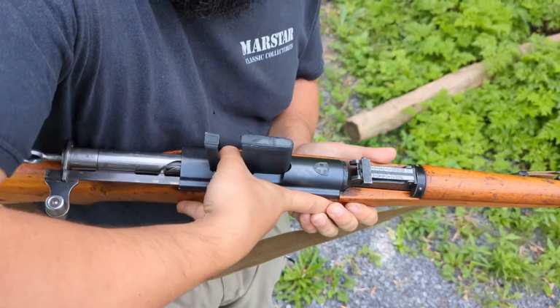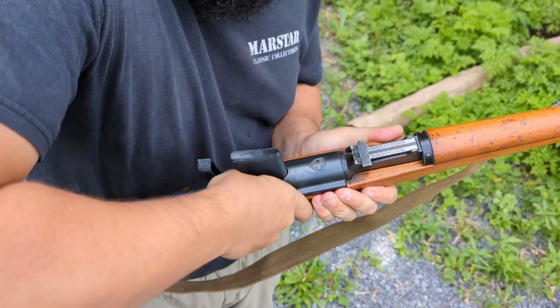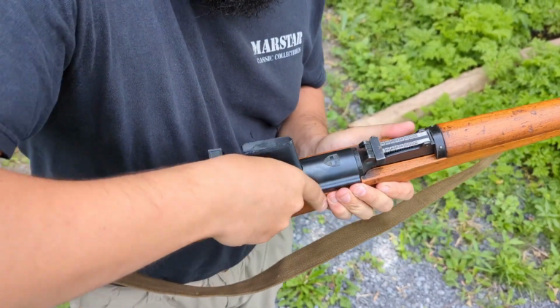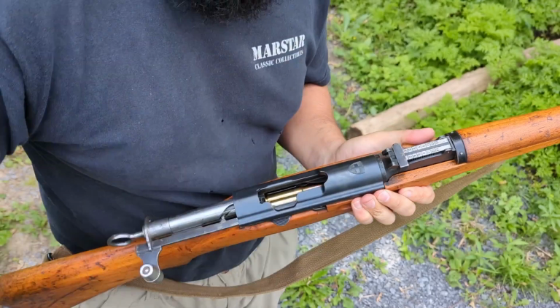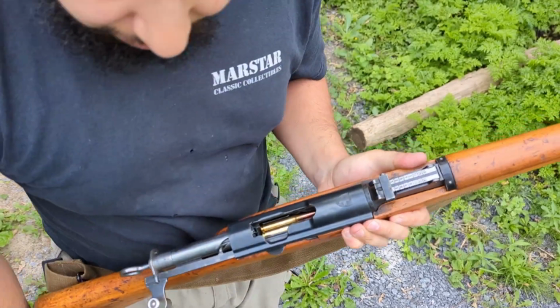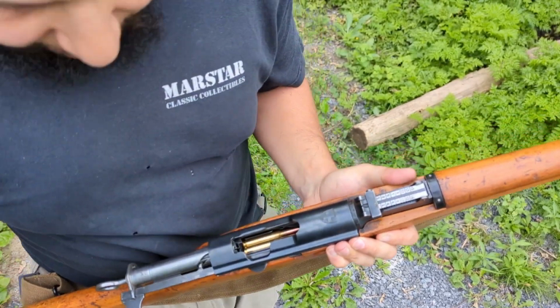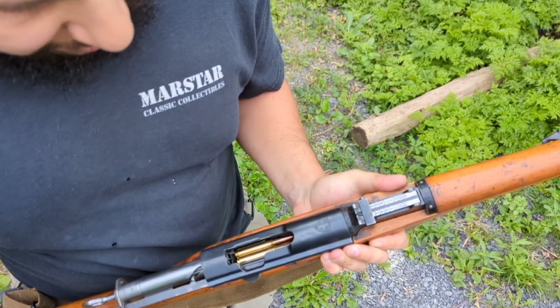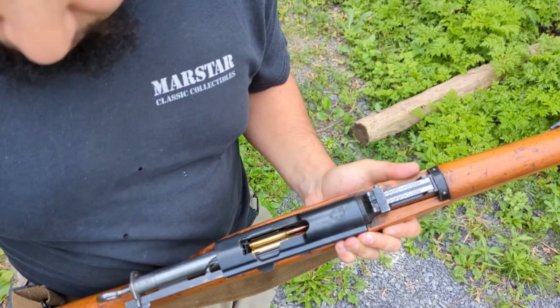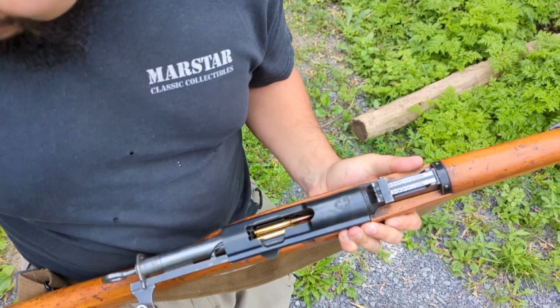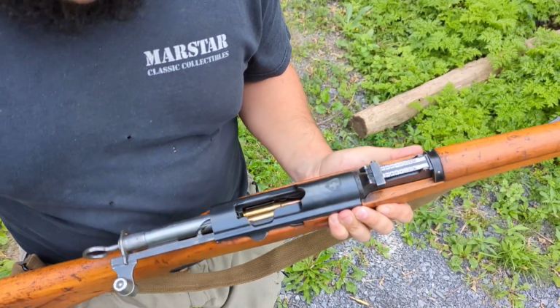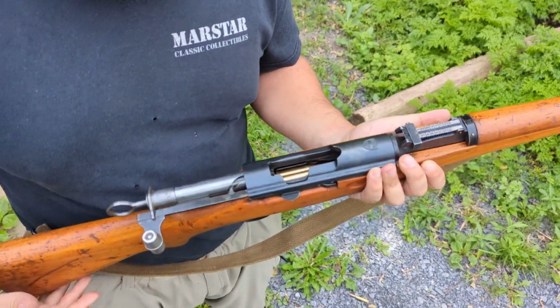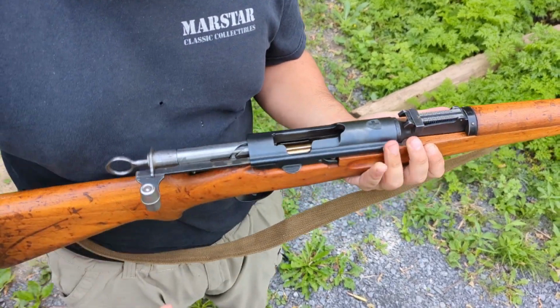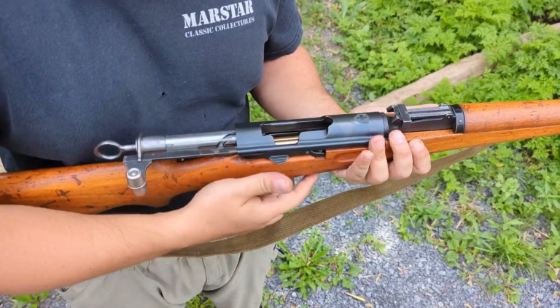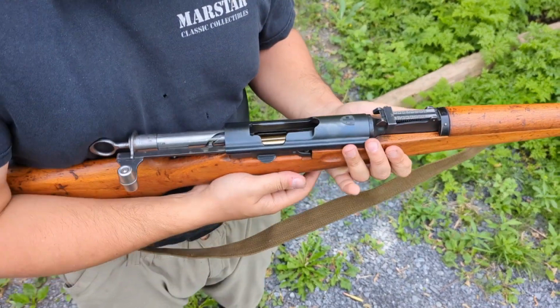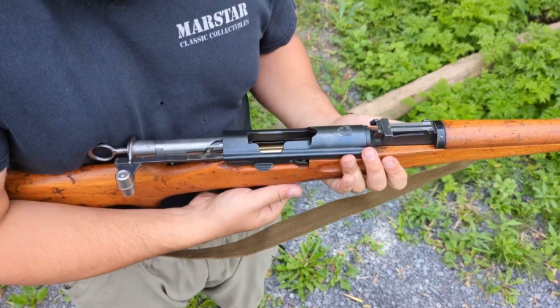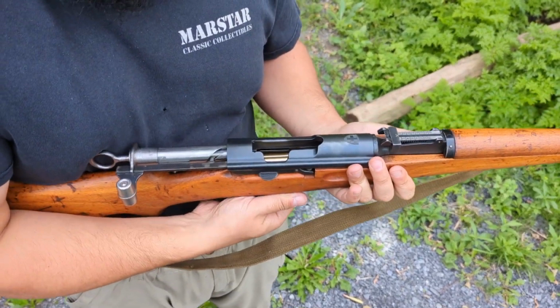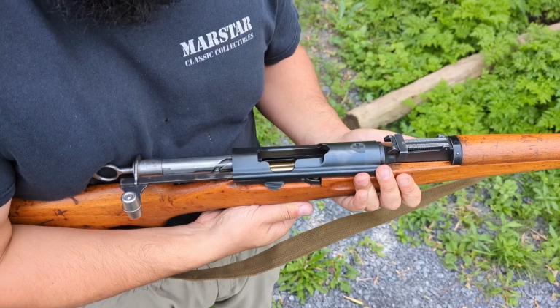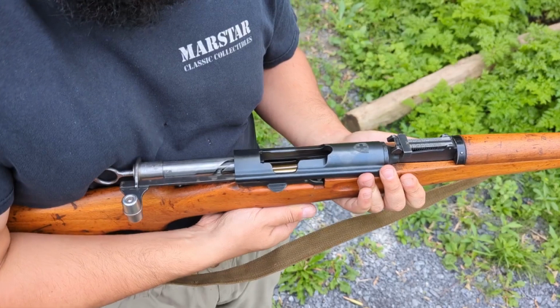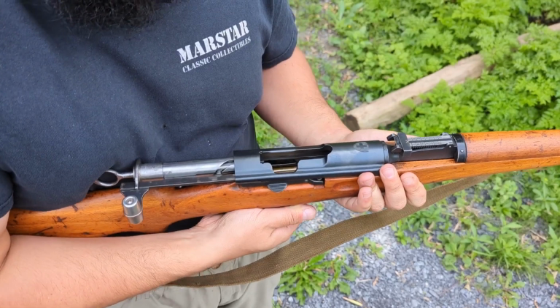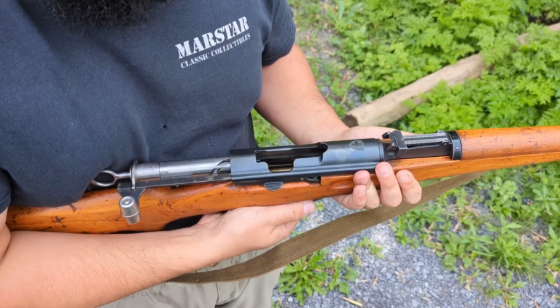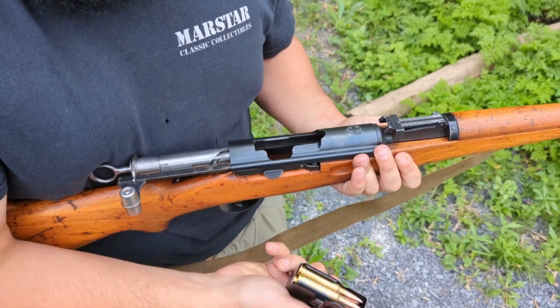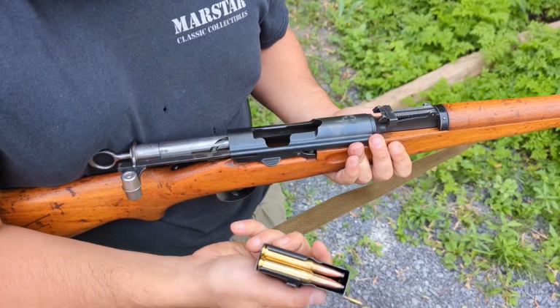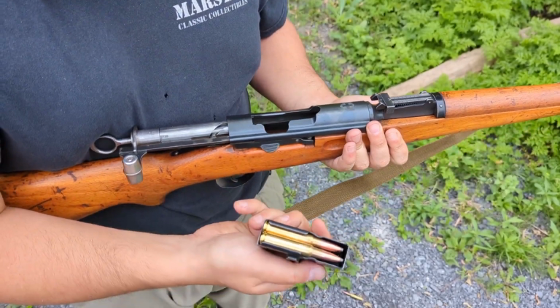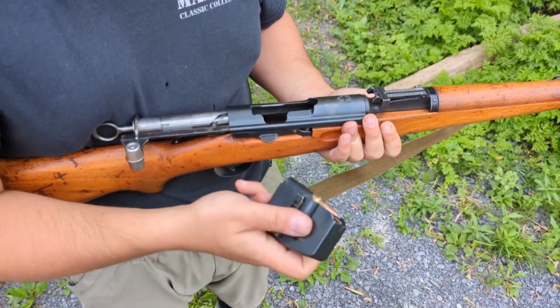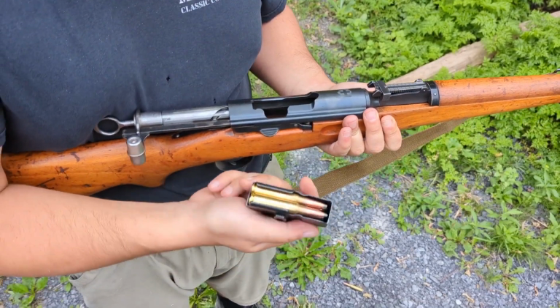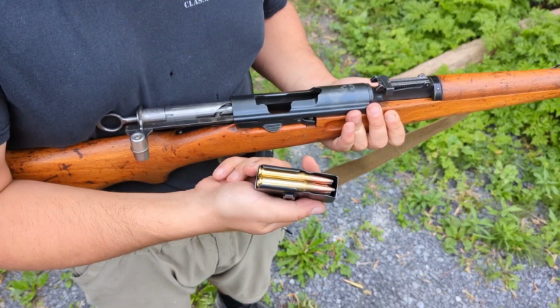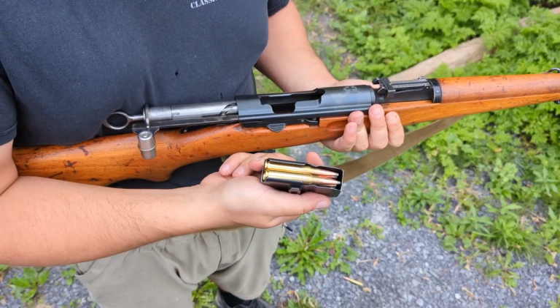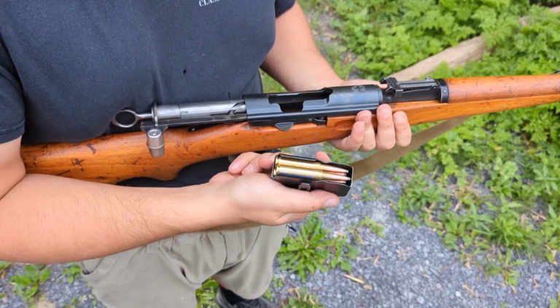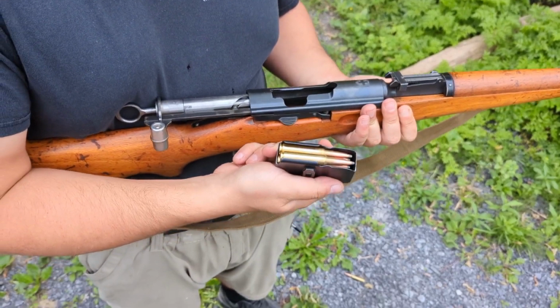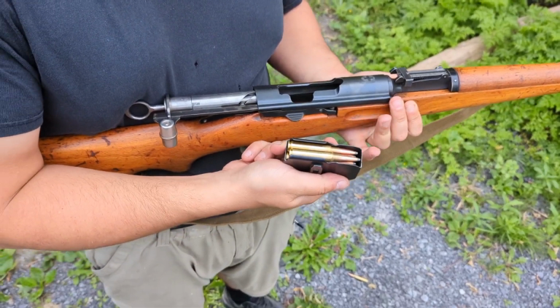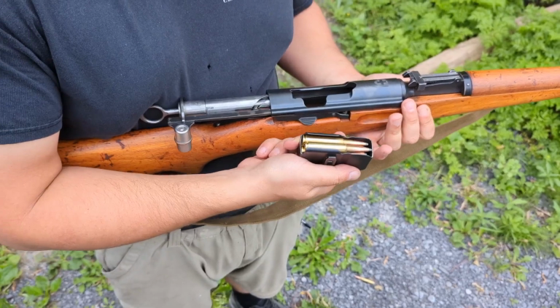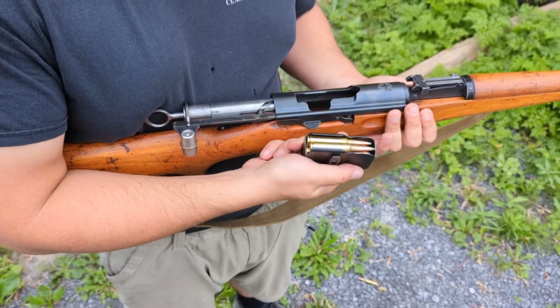There is a bit of a learning curve with how to use them because obviously they do flex a little bit — that's how they operate, that's how the standard ones operate, the originals as well. But really they just make life much easier when you're shooting these old classics.